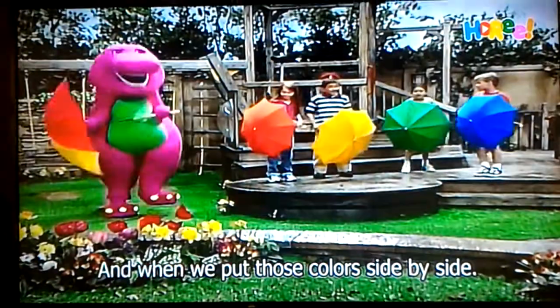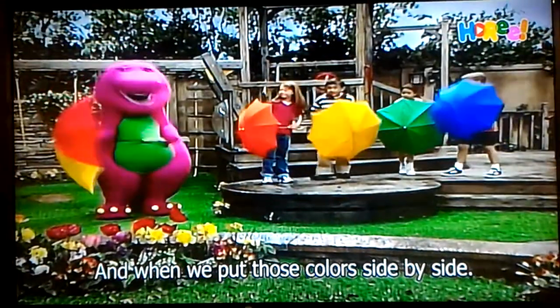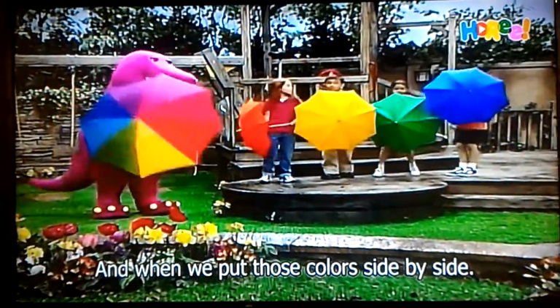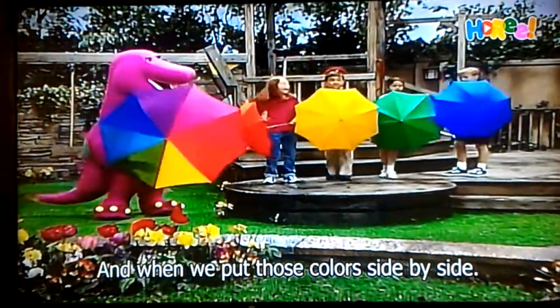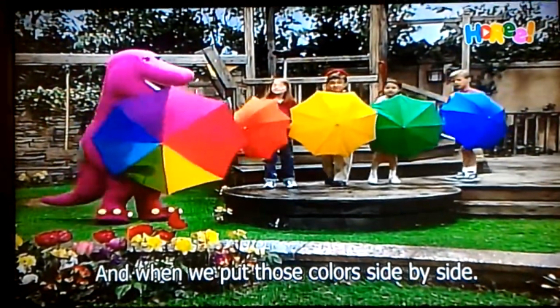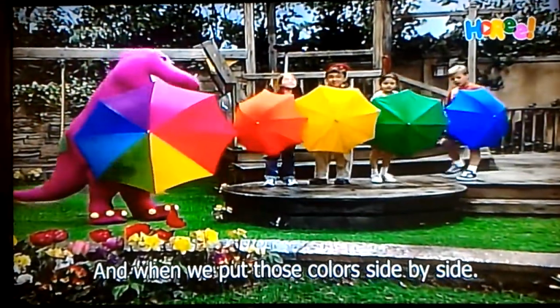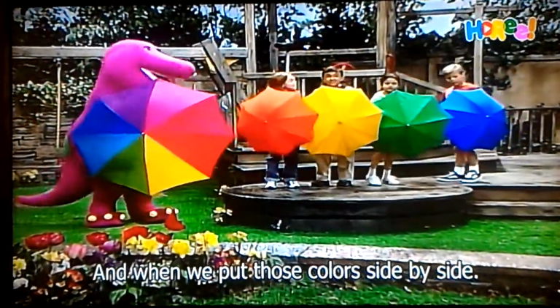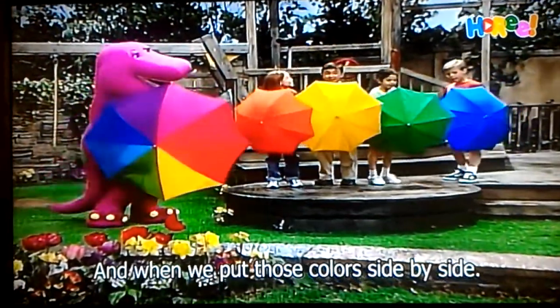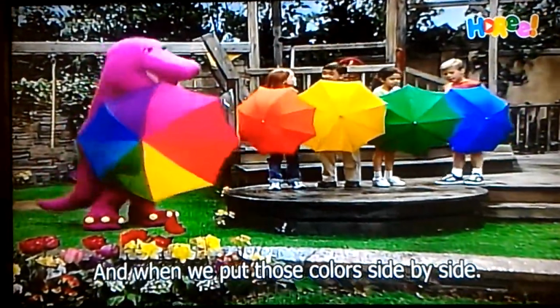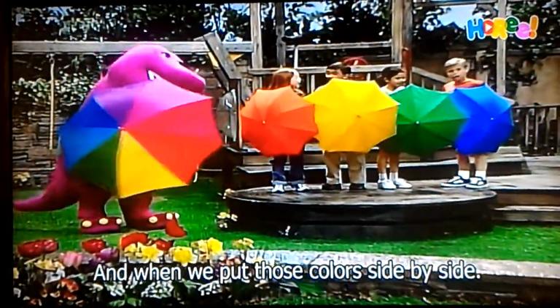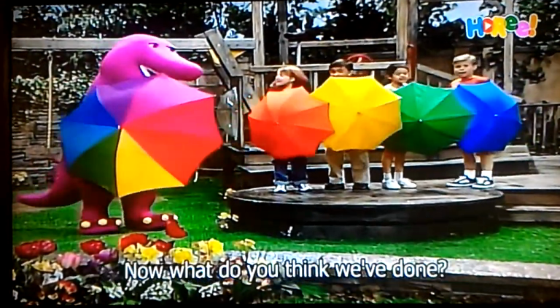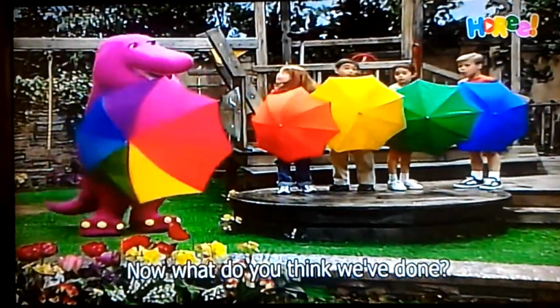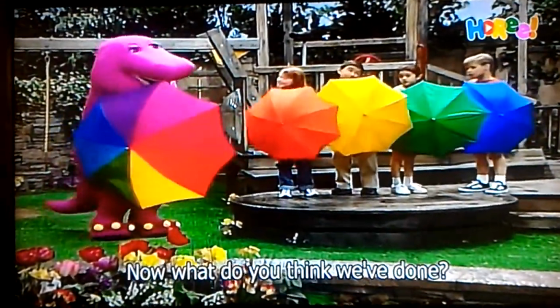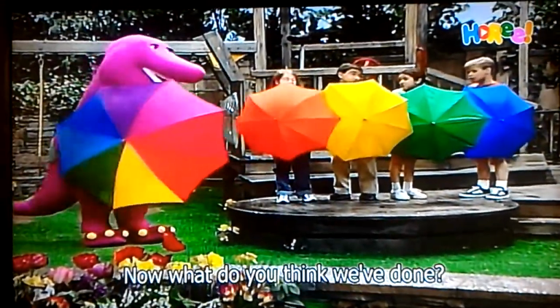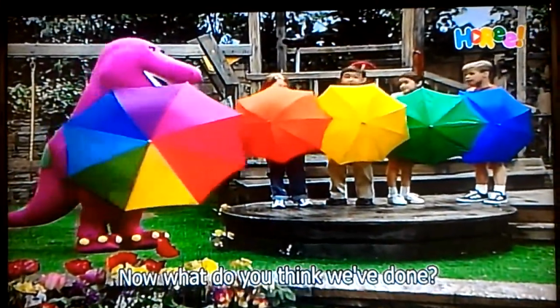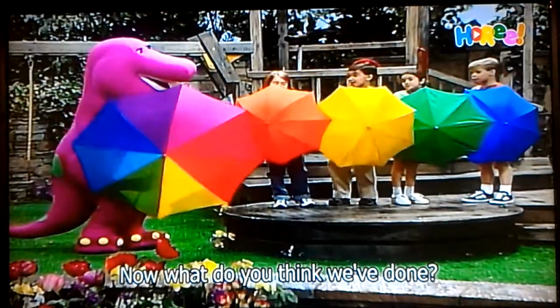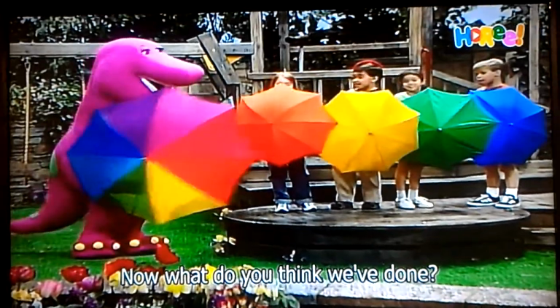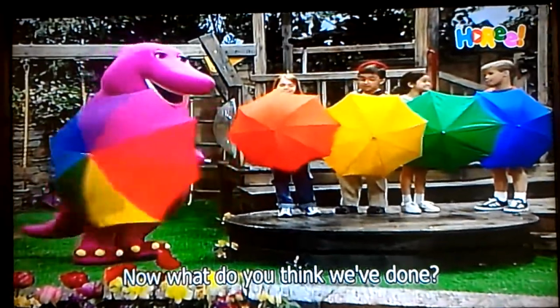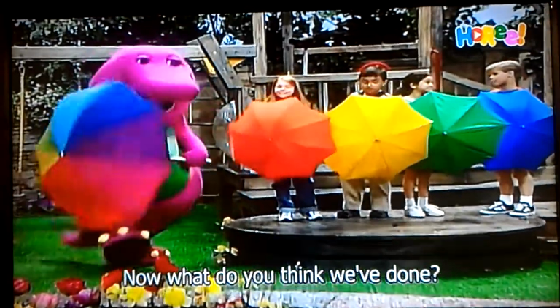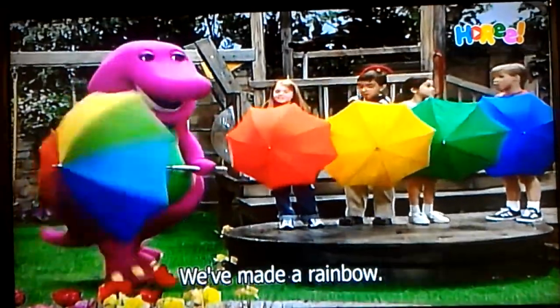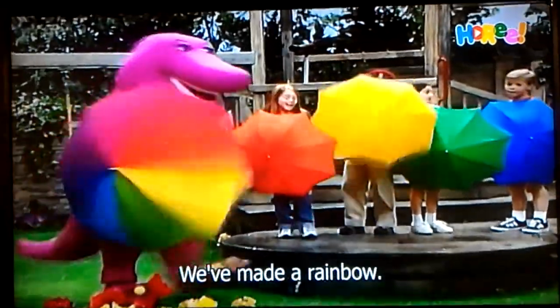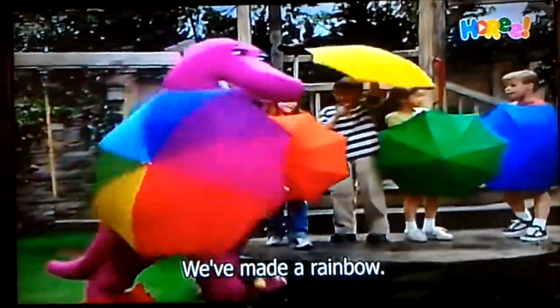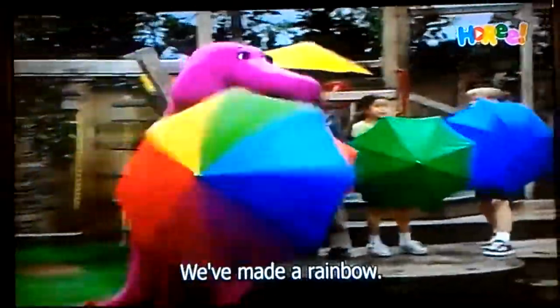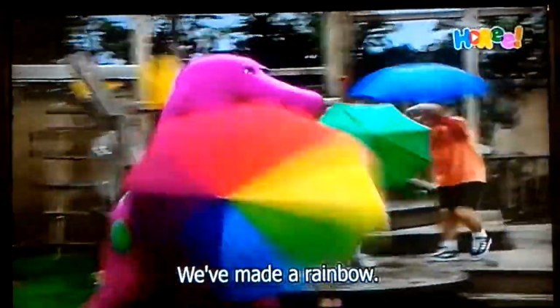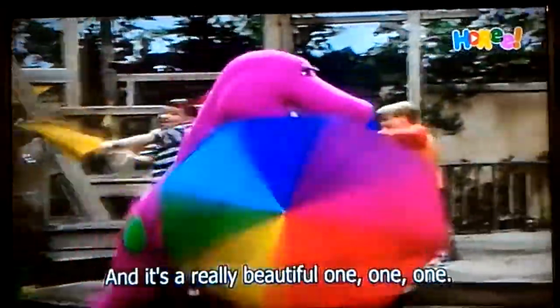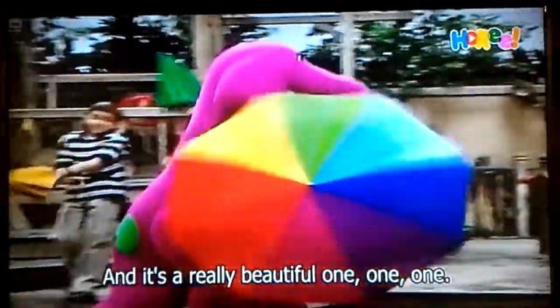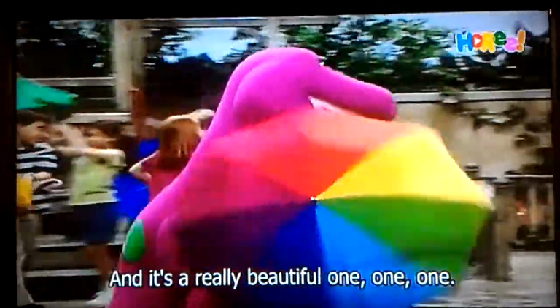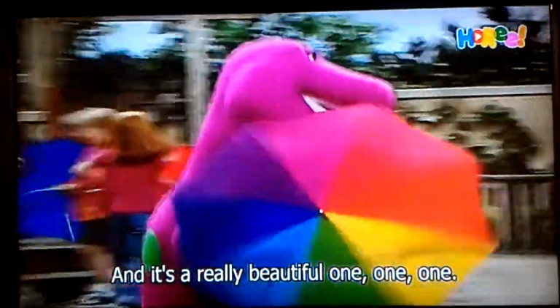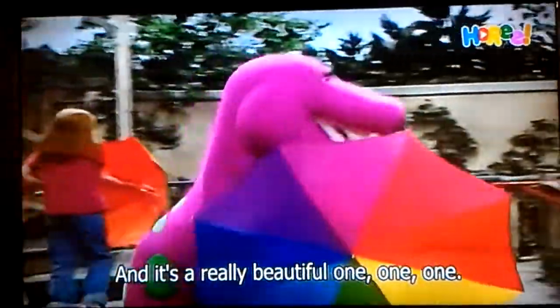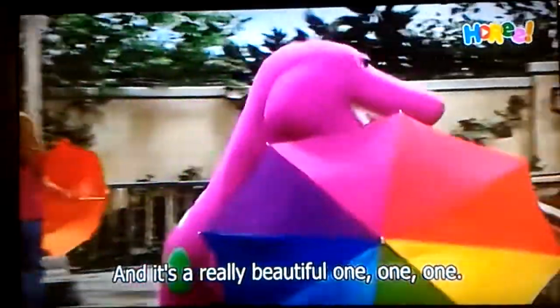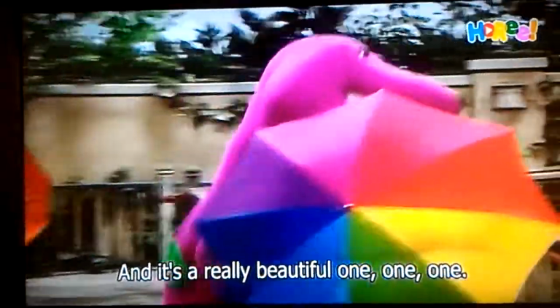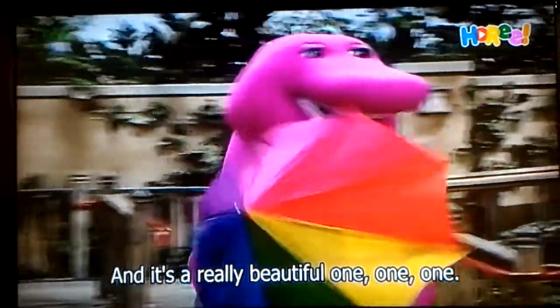And when we put those colors side by side, now what do you think we've done? We've made a rainbow and it's a really beautiful one.